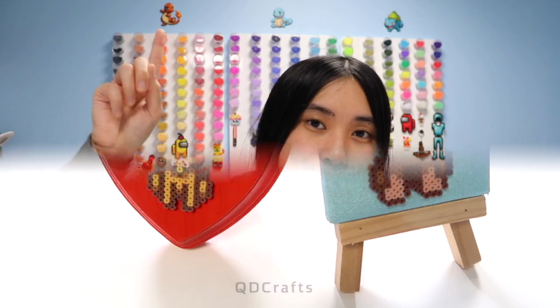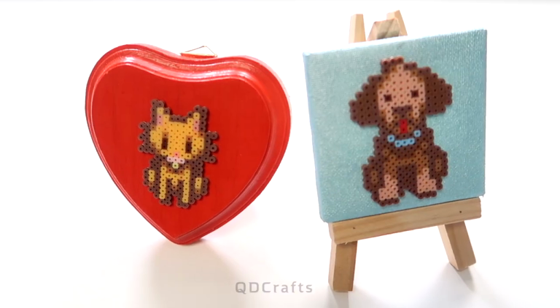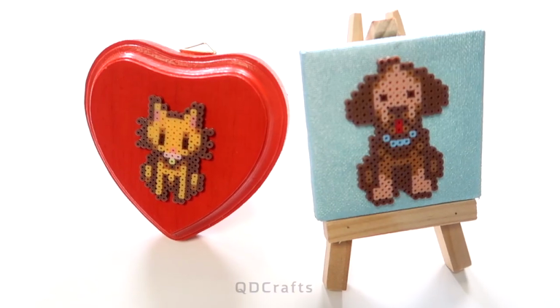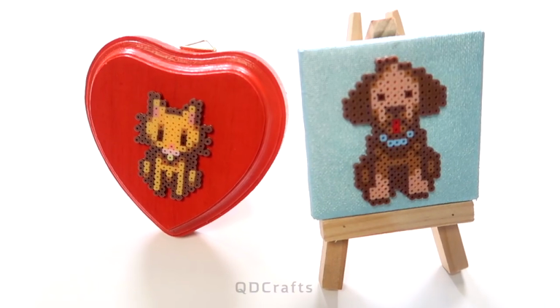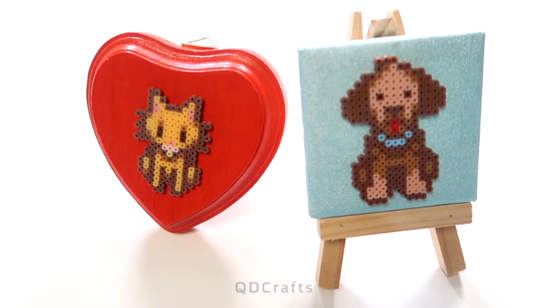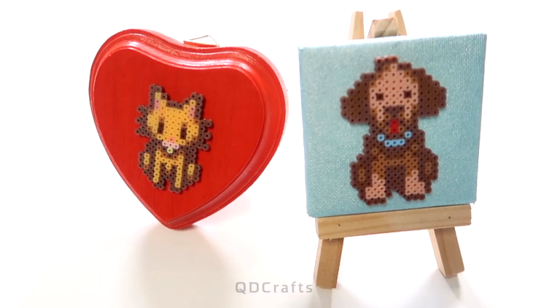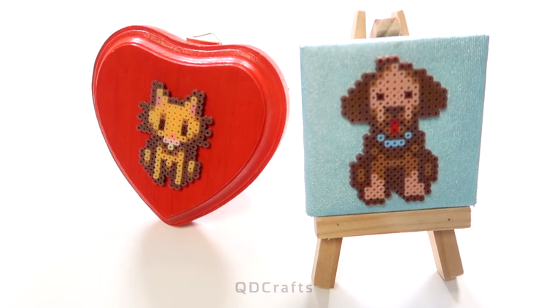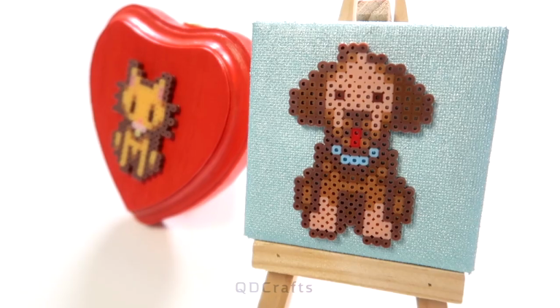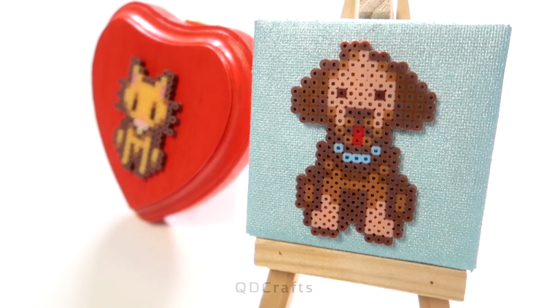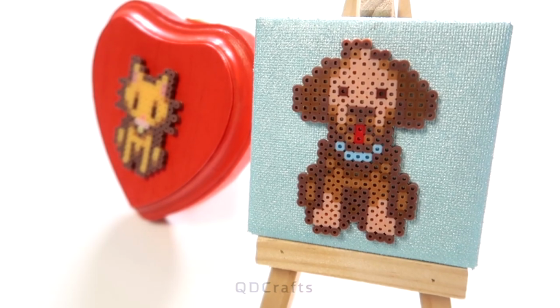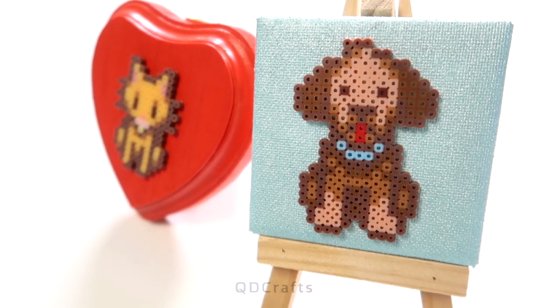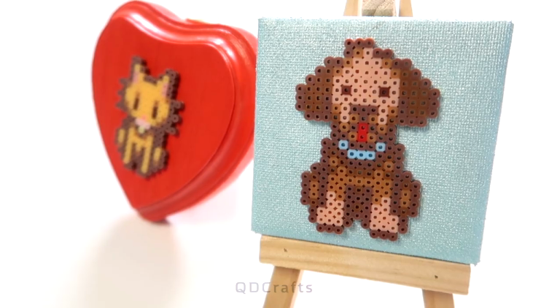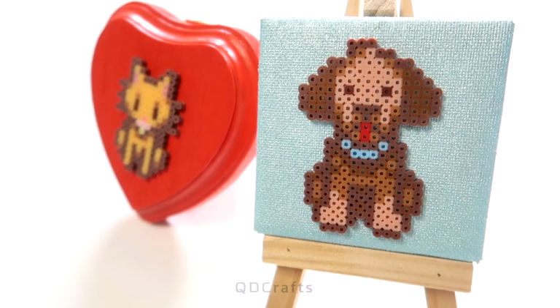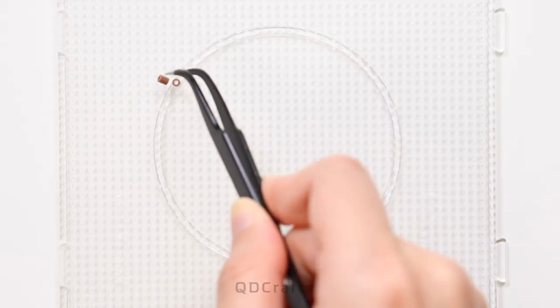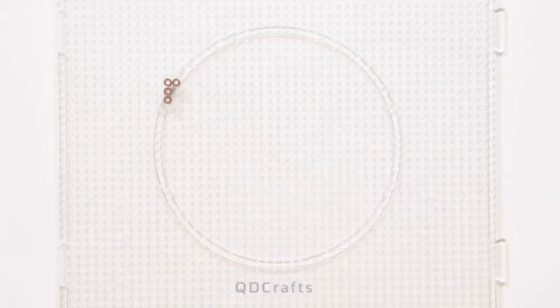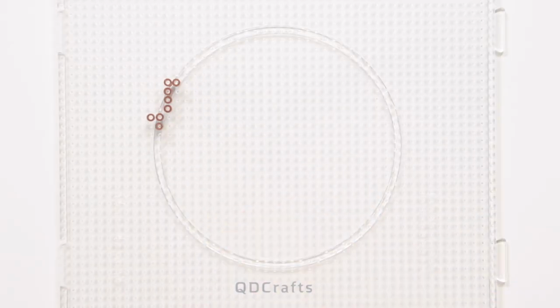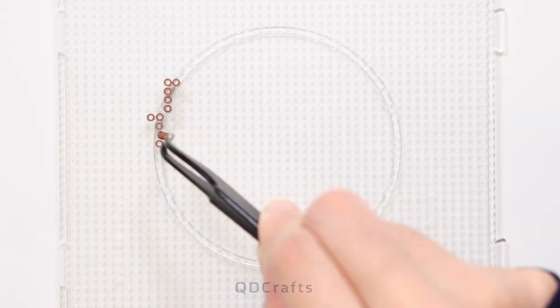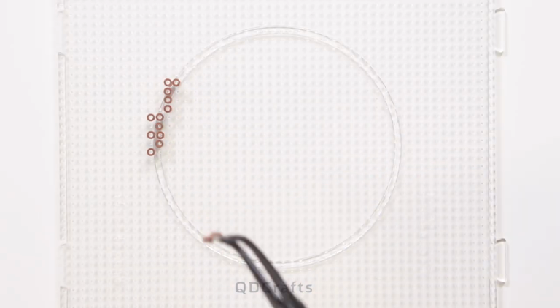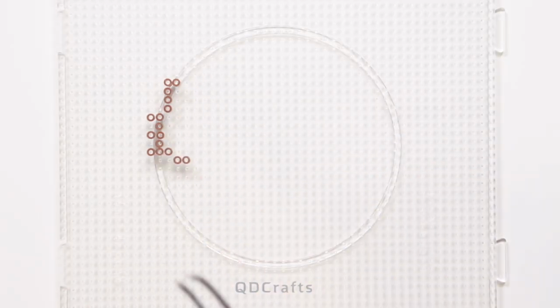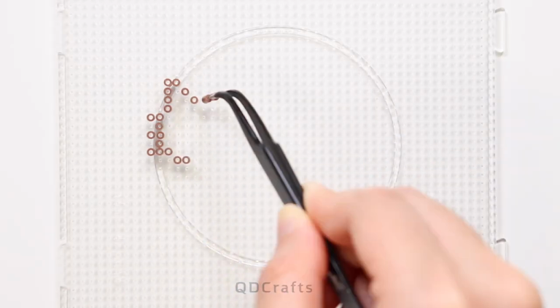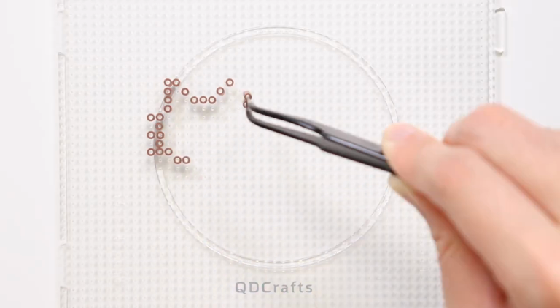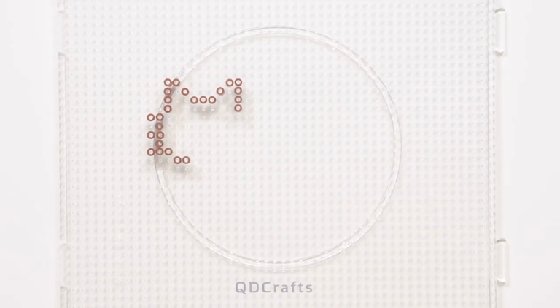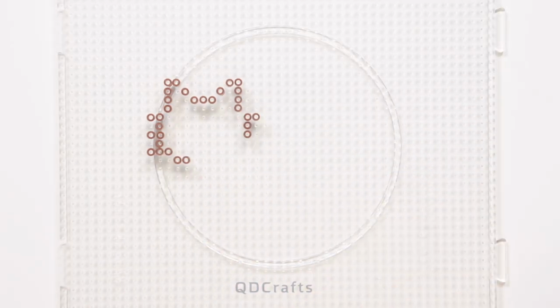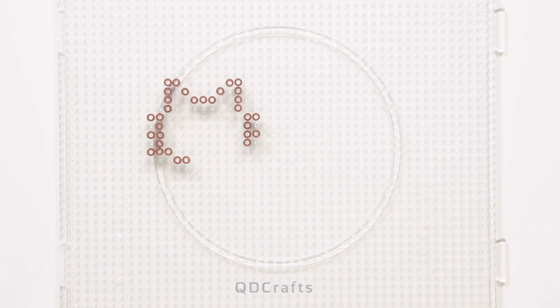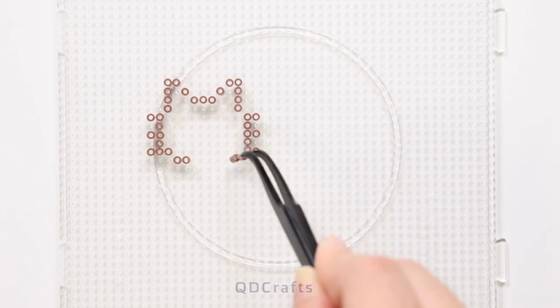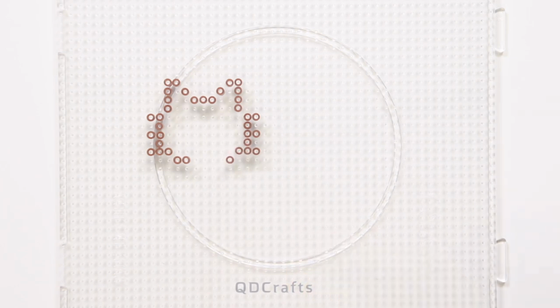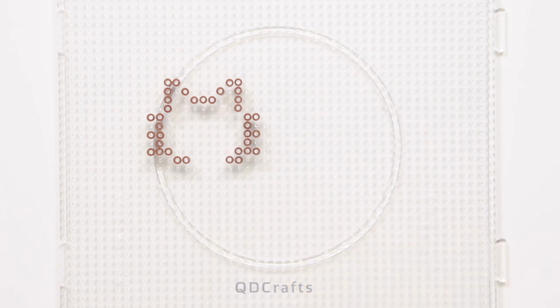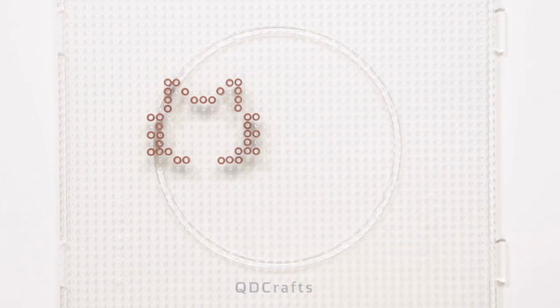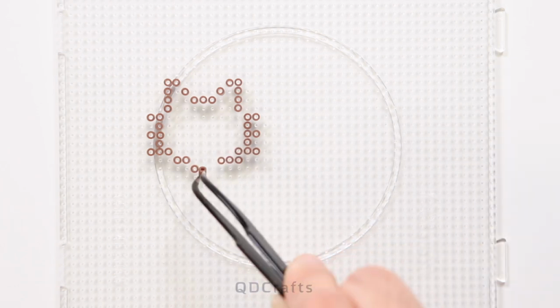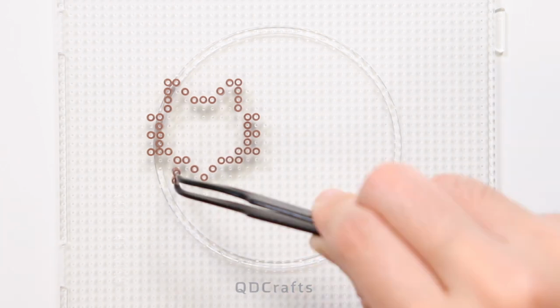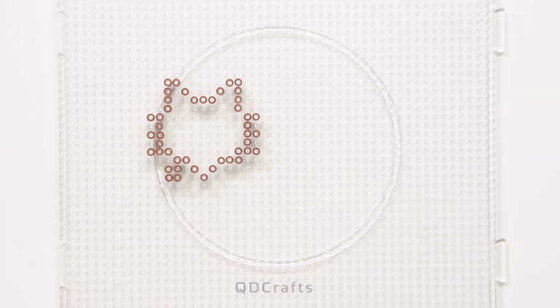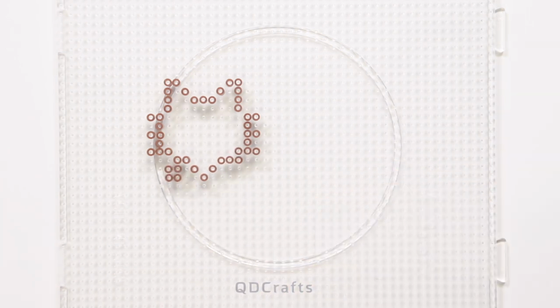Here's a gift for anyone who likes pets or is a fan of Stardew Valley. To make the sprites, I'm using mini beads — these are Artcal C series mini beads and I have links in the description if you want to check them out.